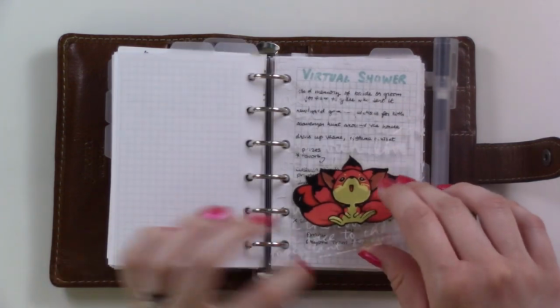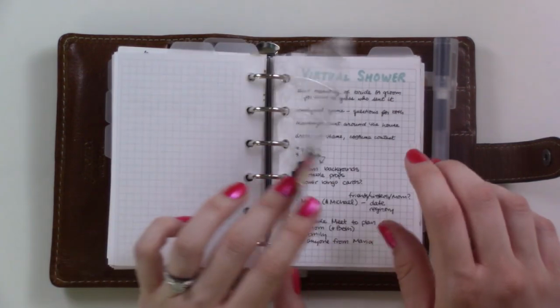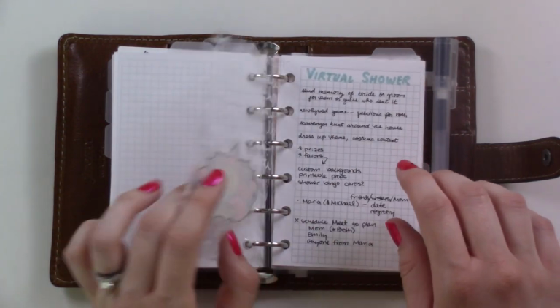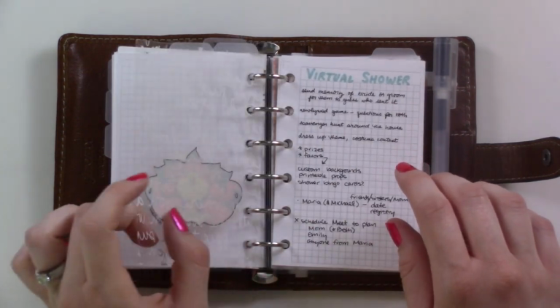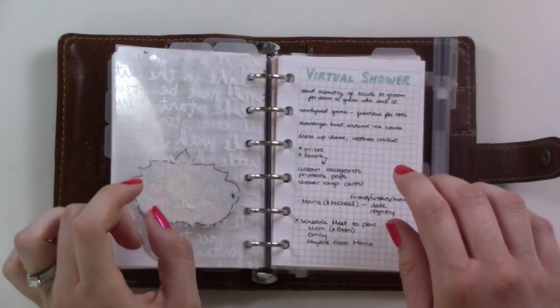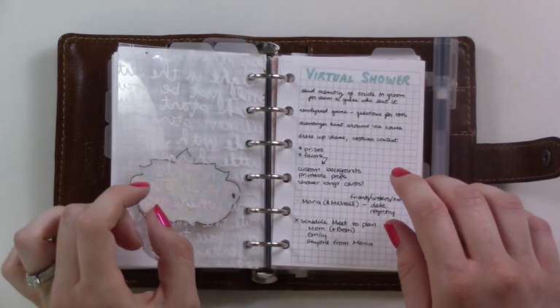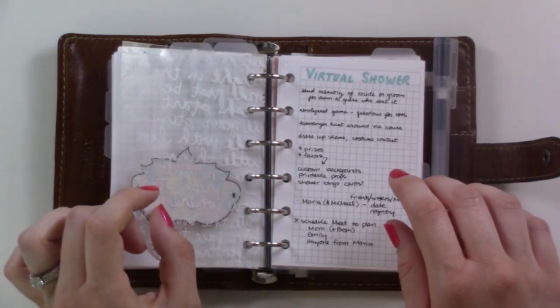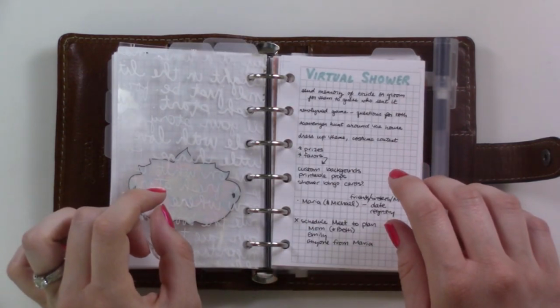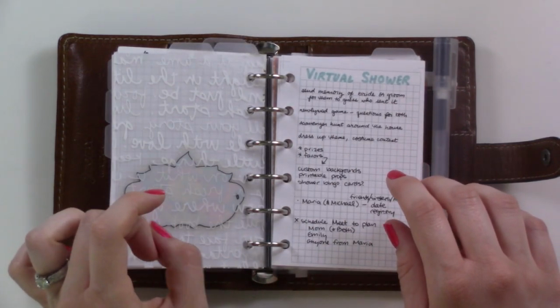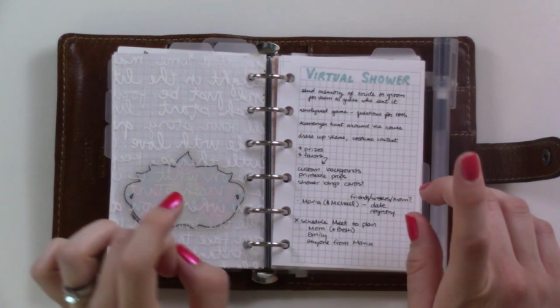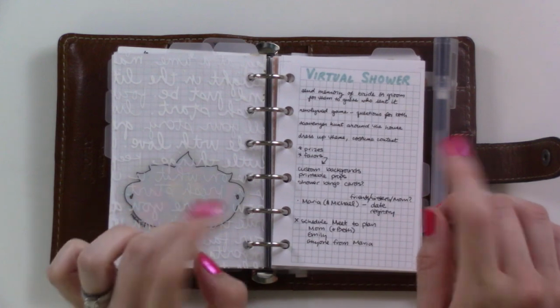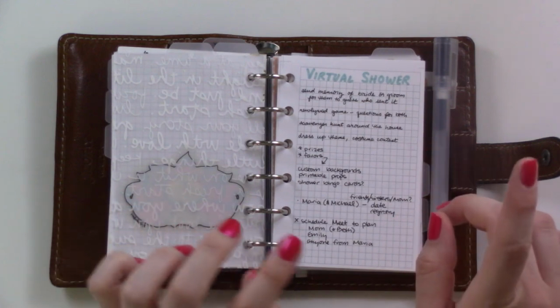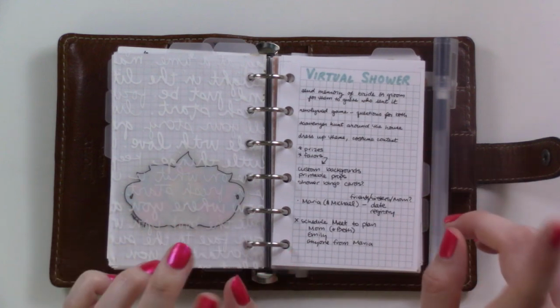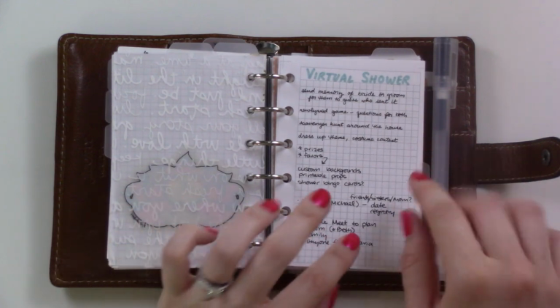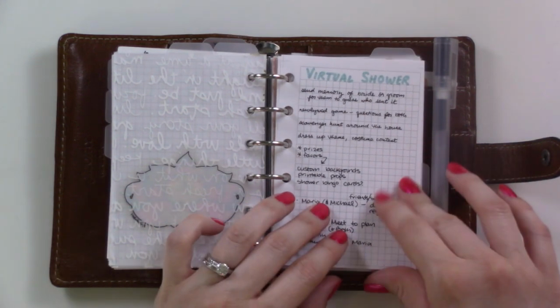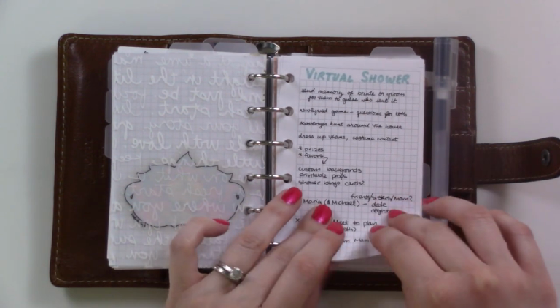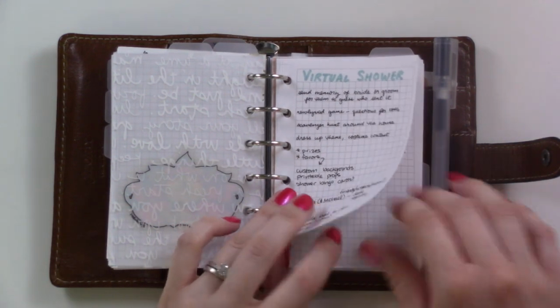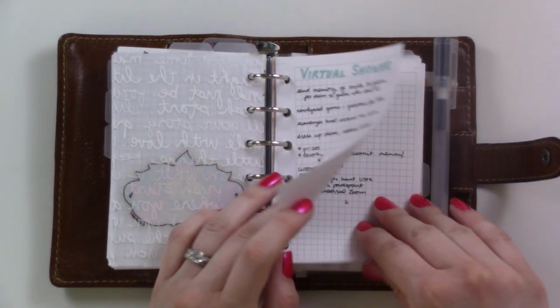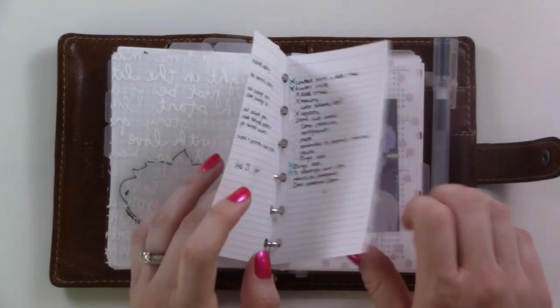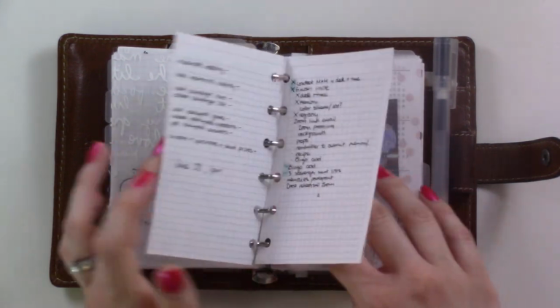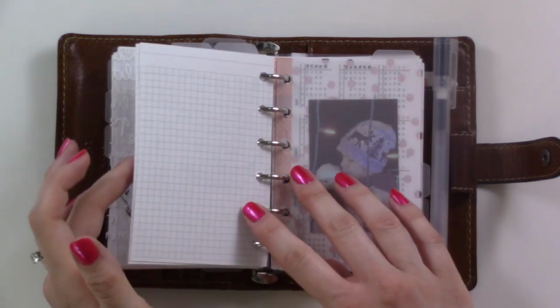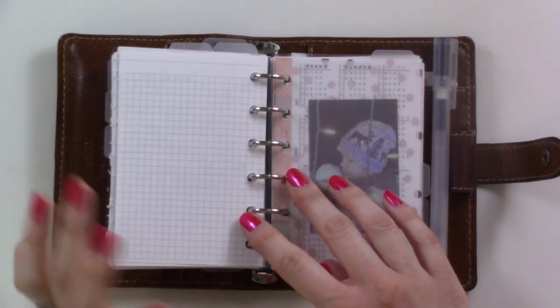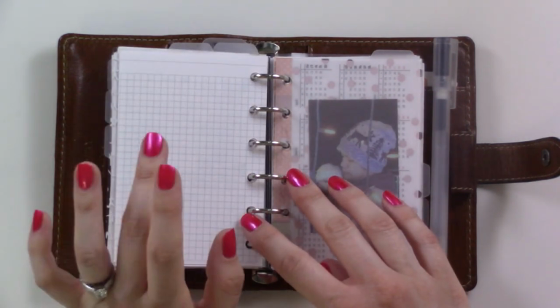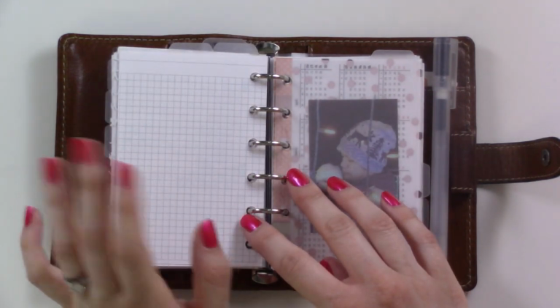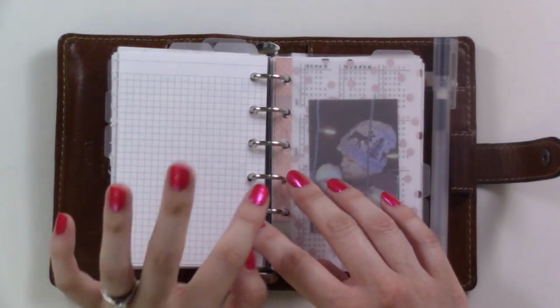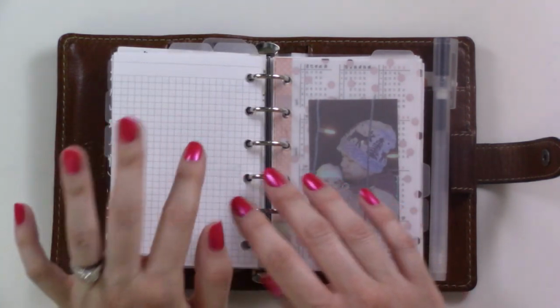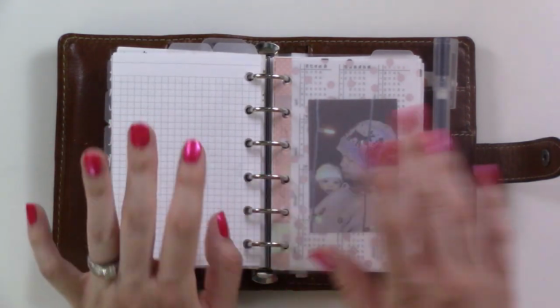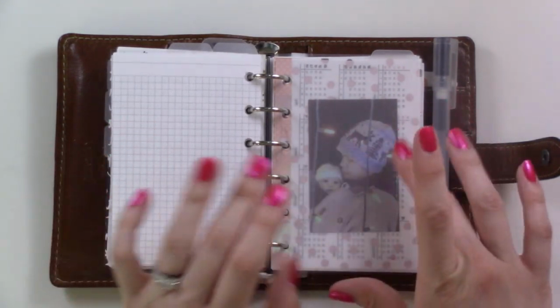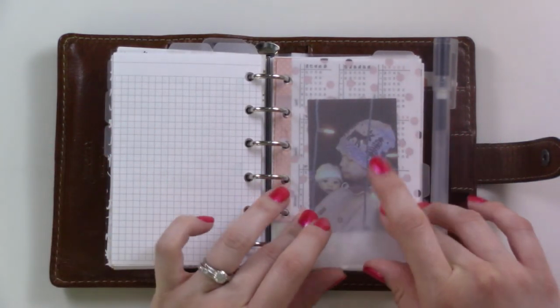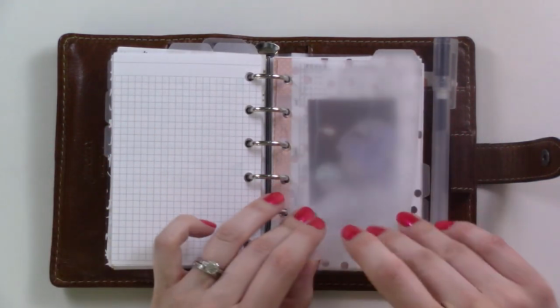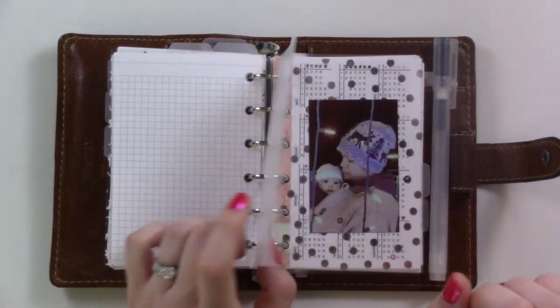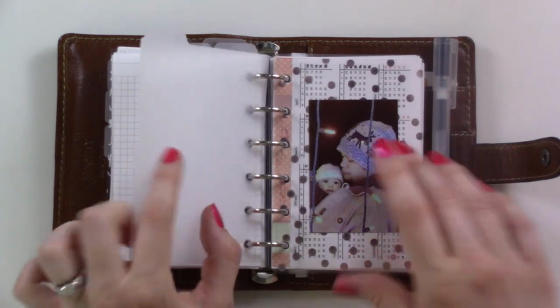These are the notes for the bridal shower that me and my family are trying to throw for my brother and his fiancée. Most of the notes are in a shared Google Doc, but there are some notes in here as well. Then this next section is for my pregnancy.